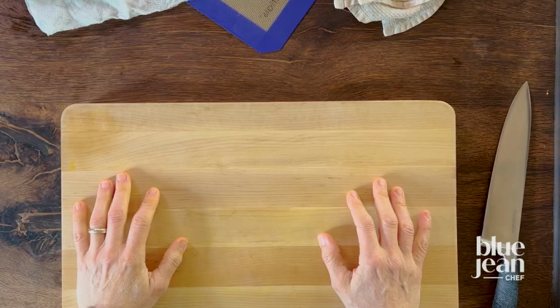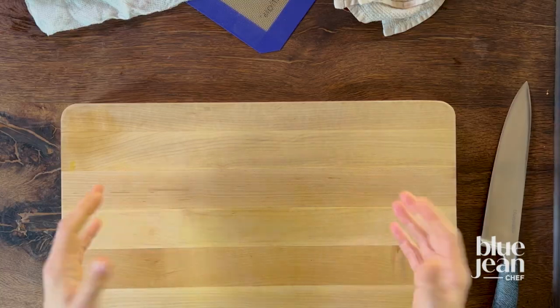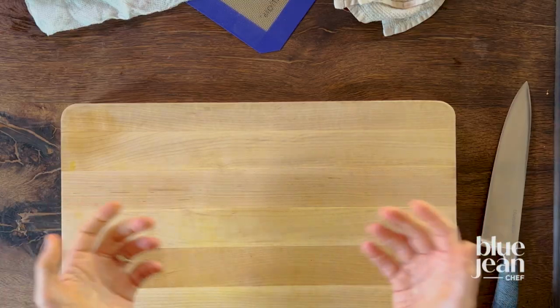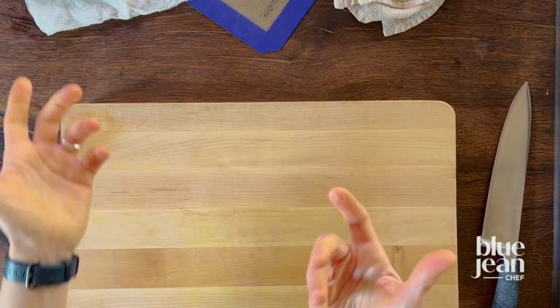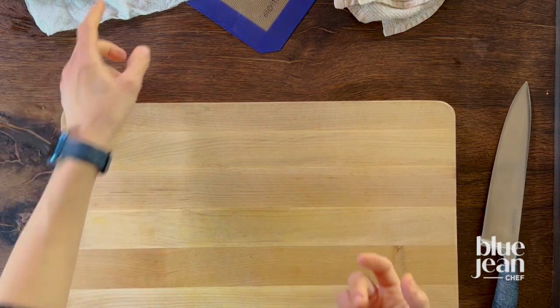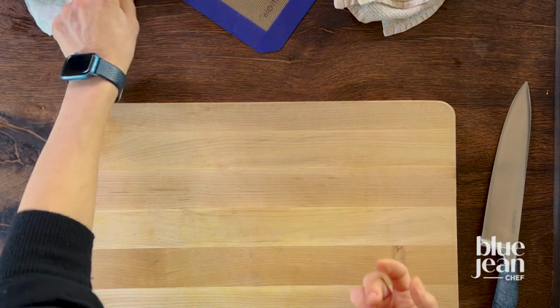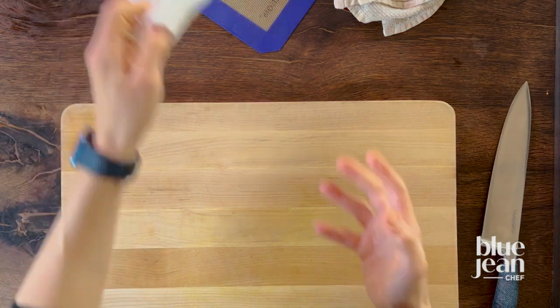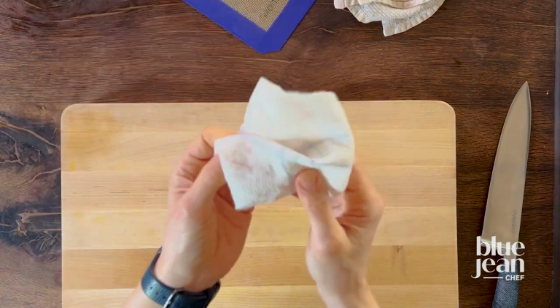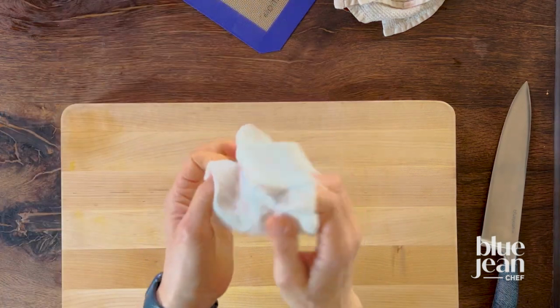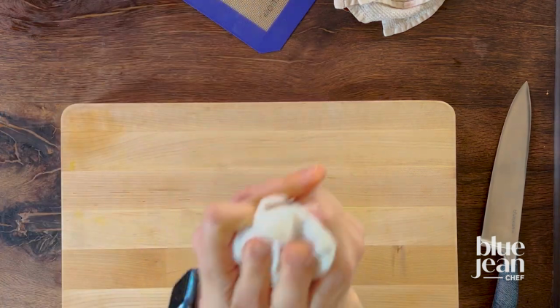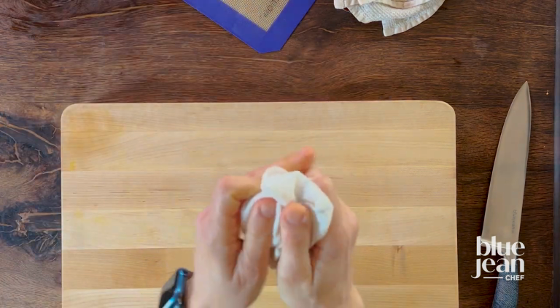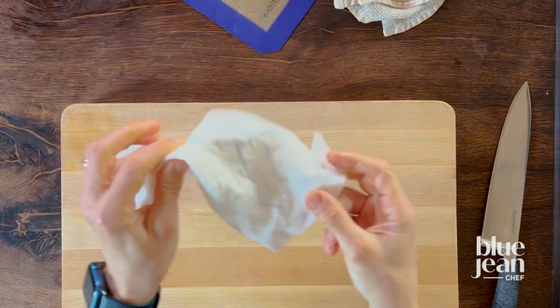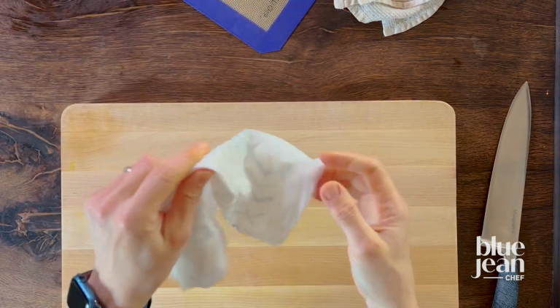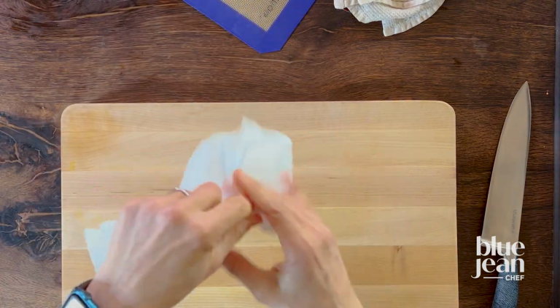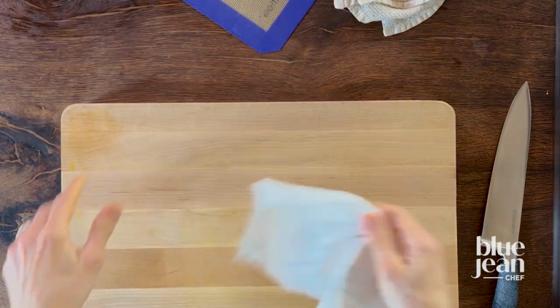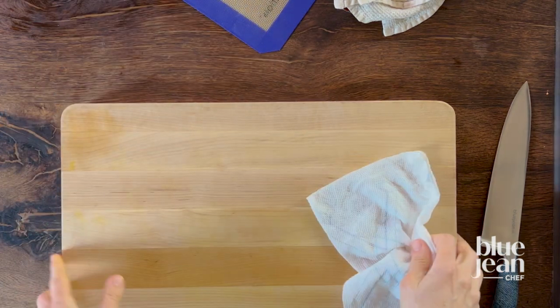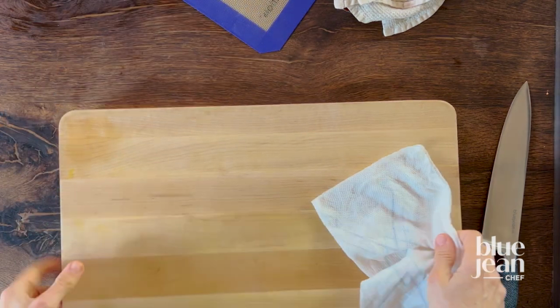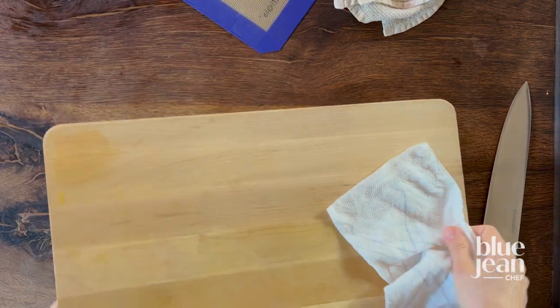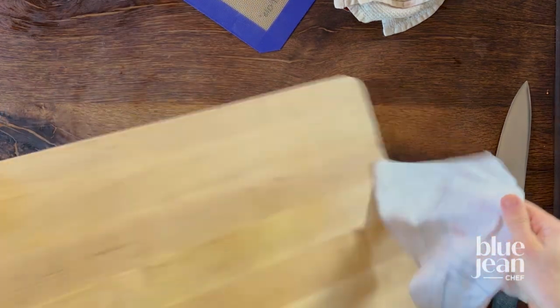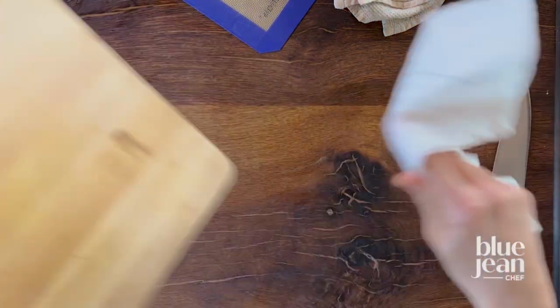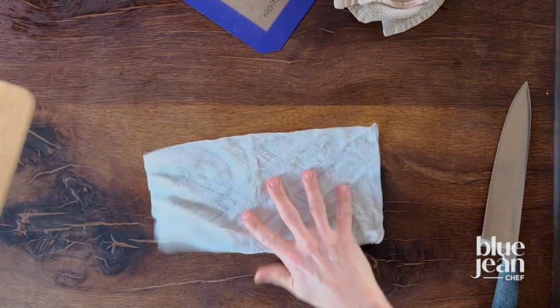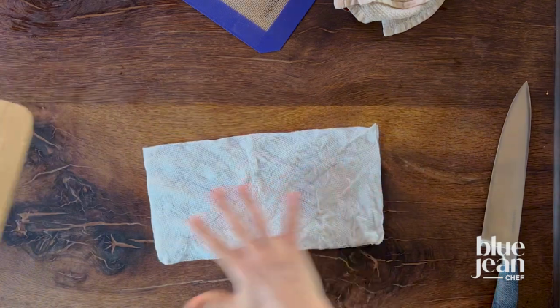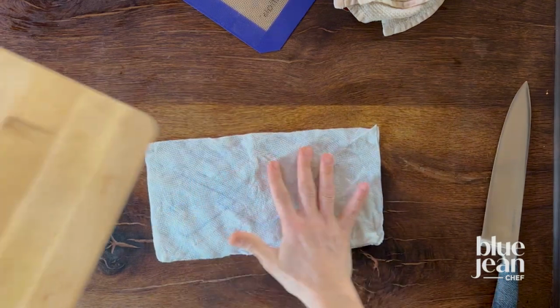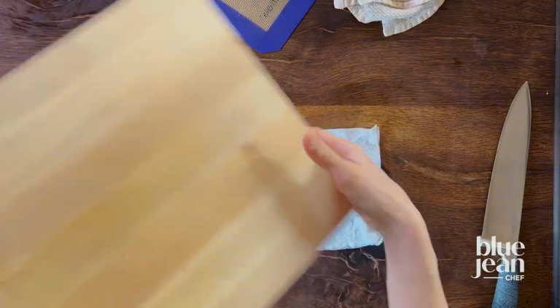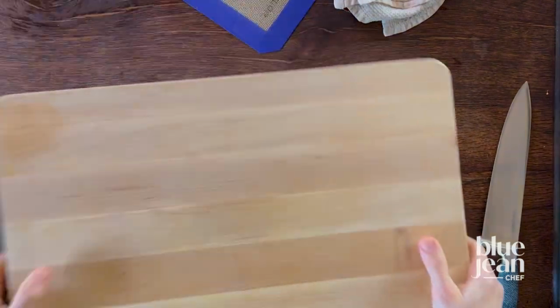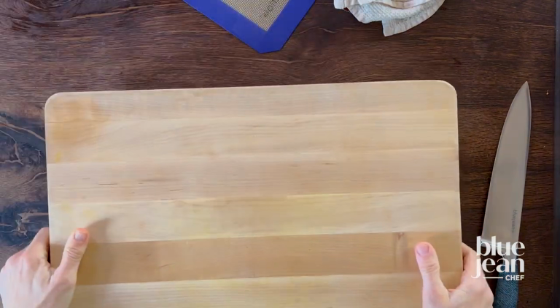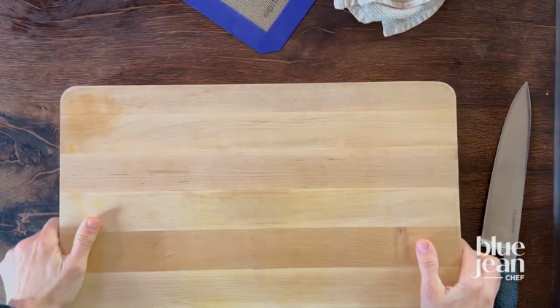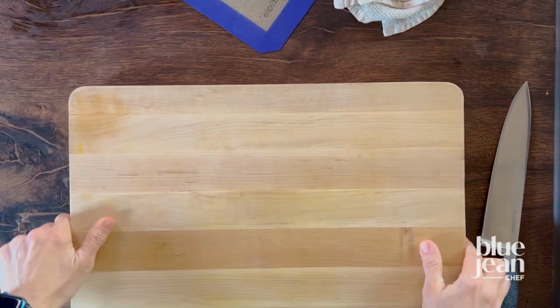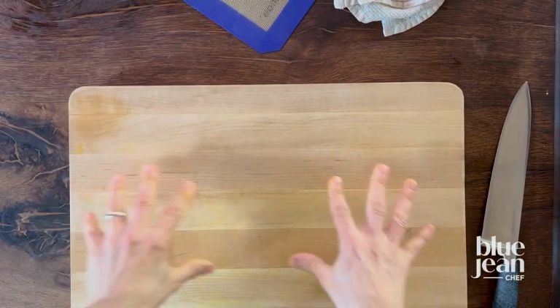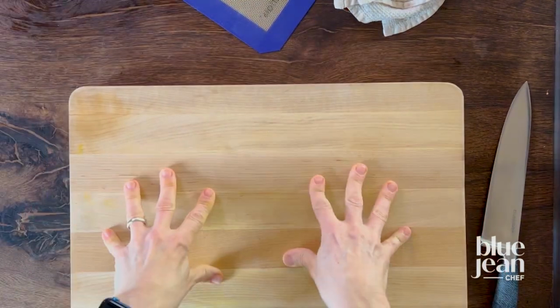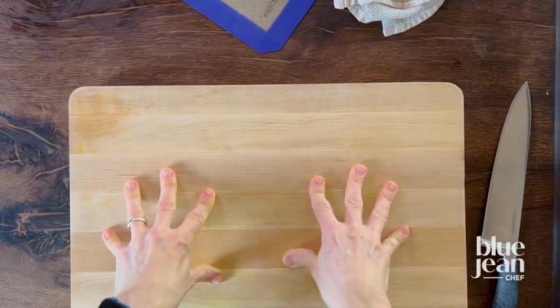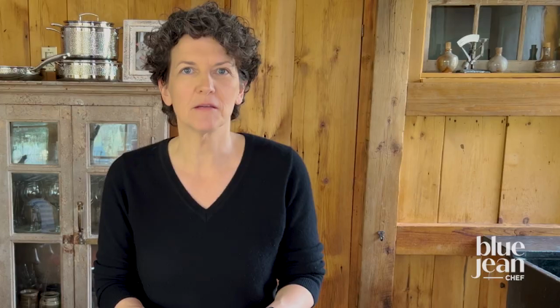The easiest way is just to grab some paper towel, wet it, wring out any excess moisture, and then pop that down on the counter flat, put your cutting board on top, and now it's stable.